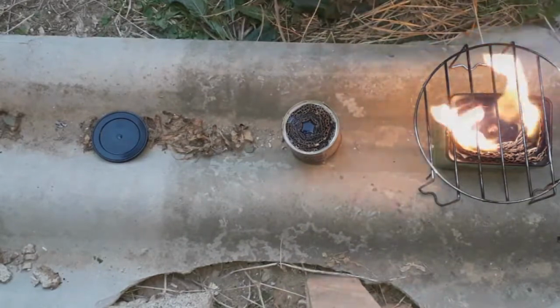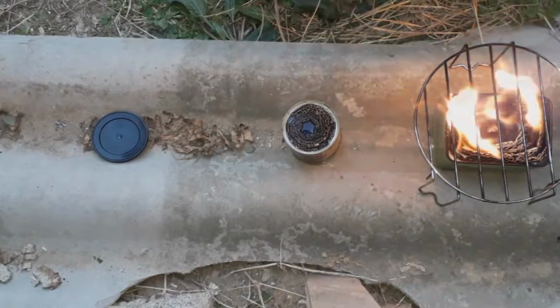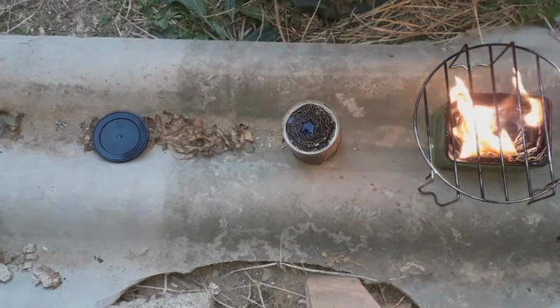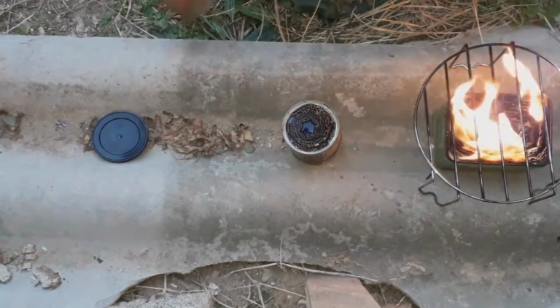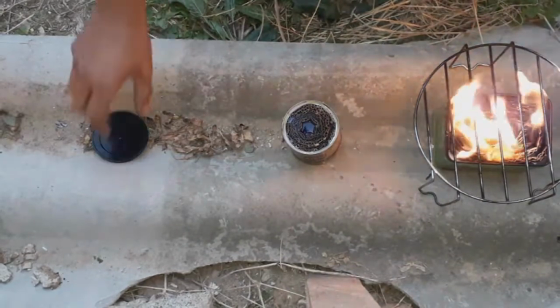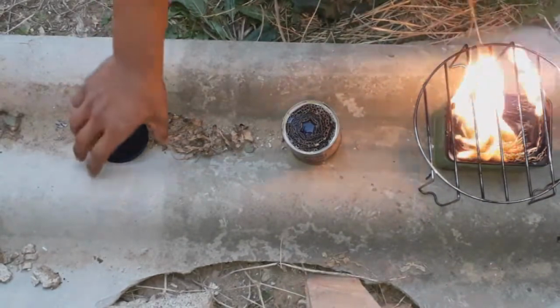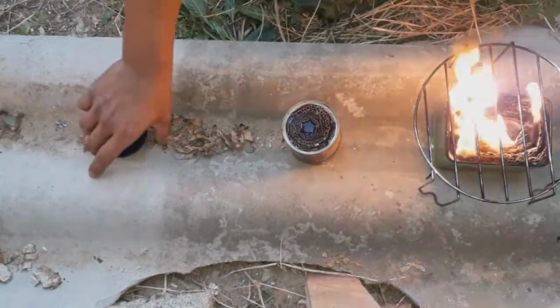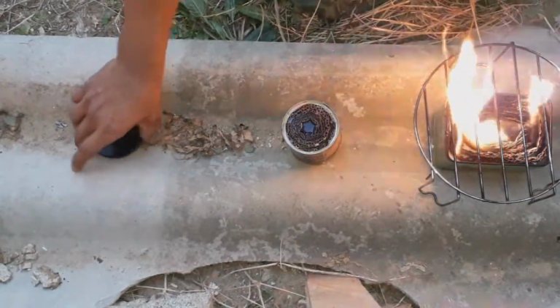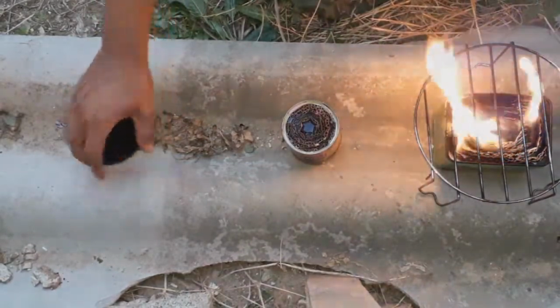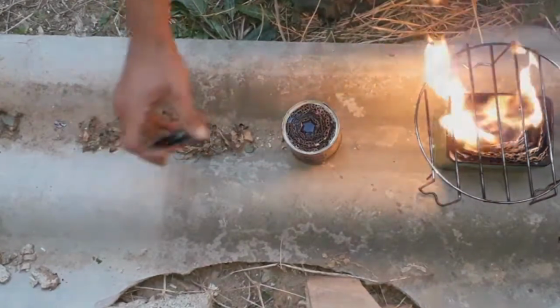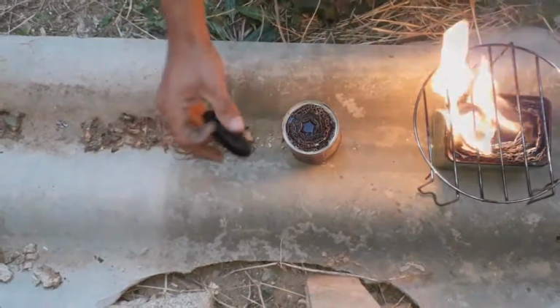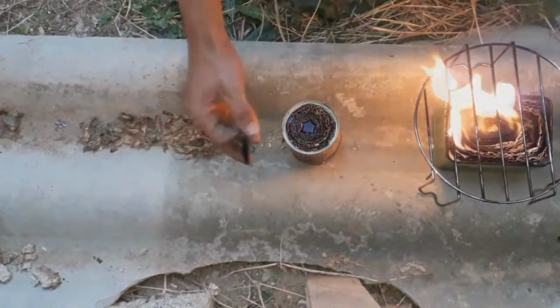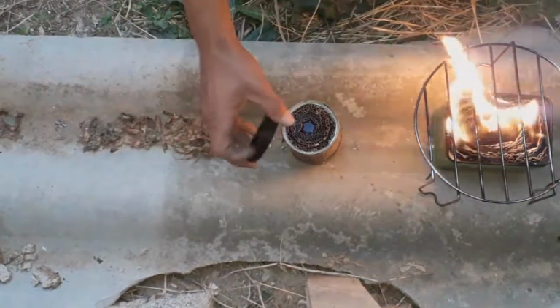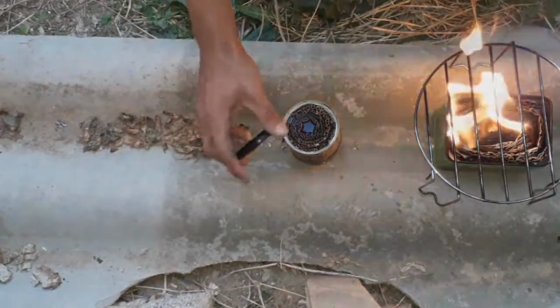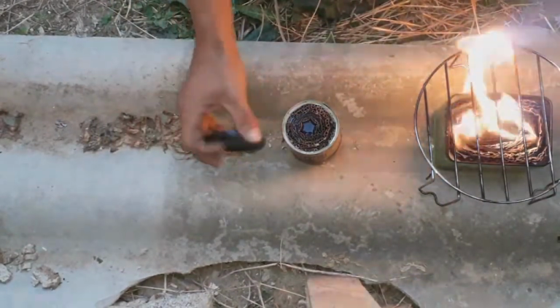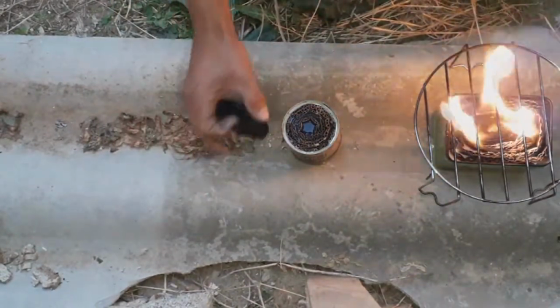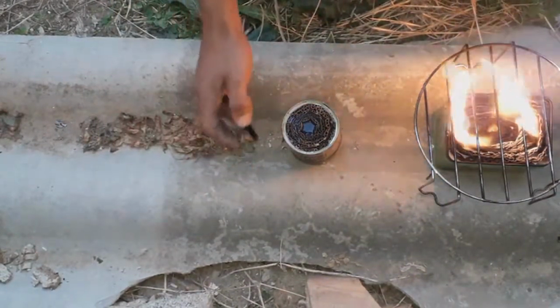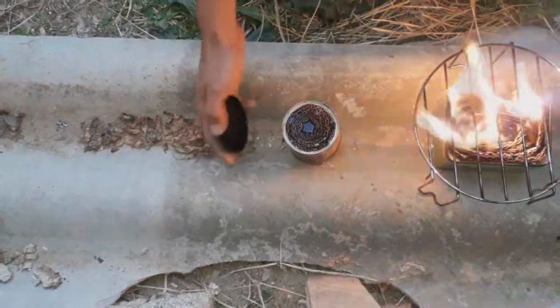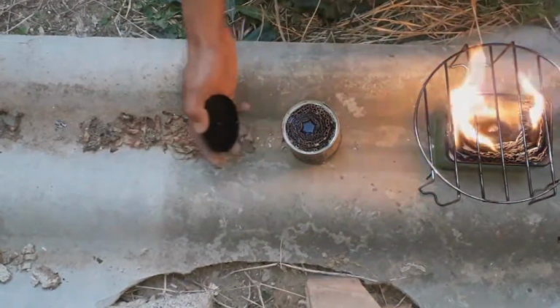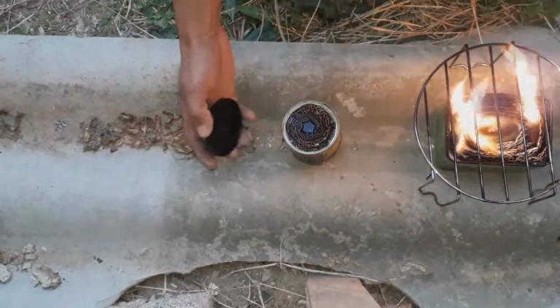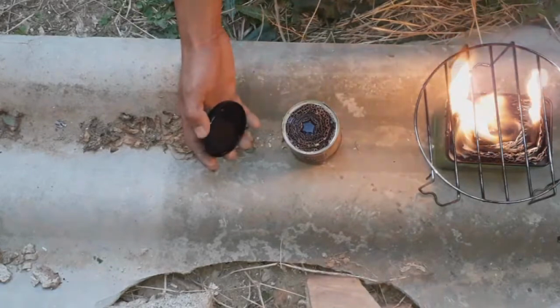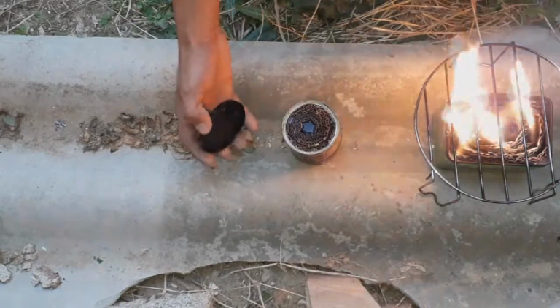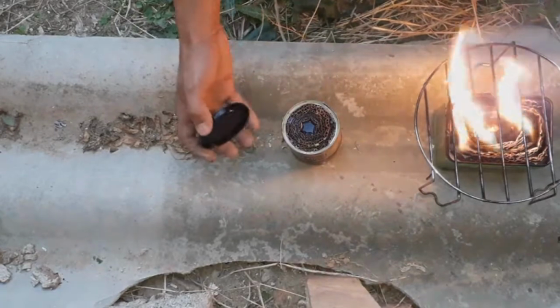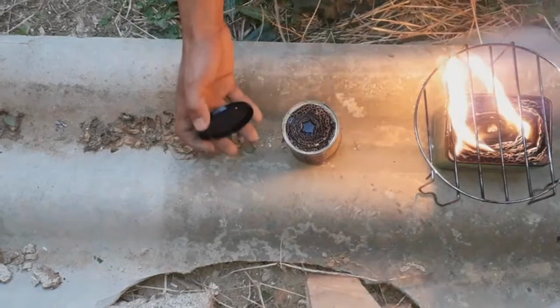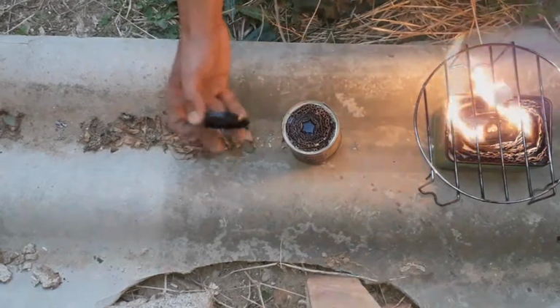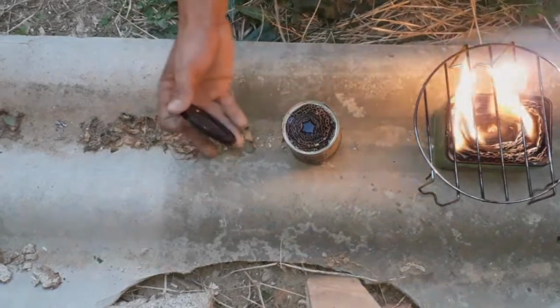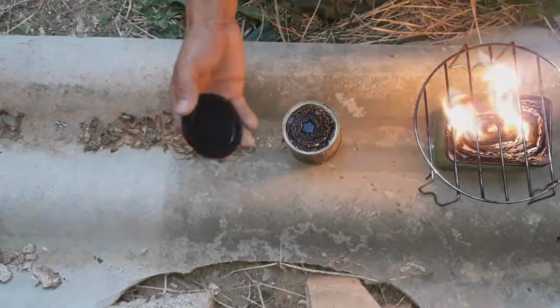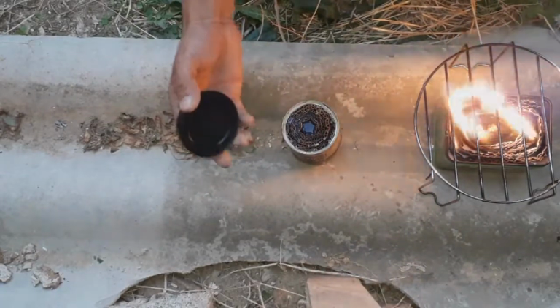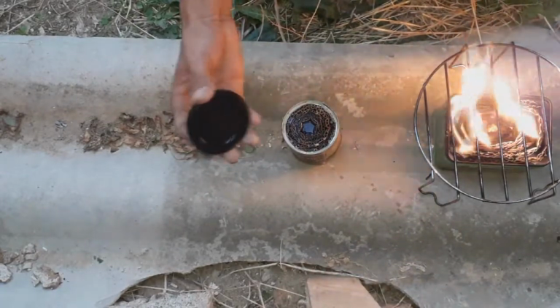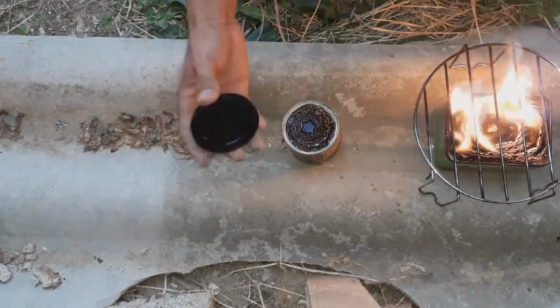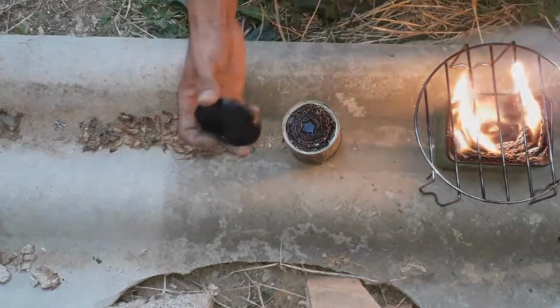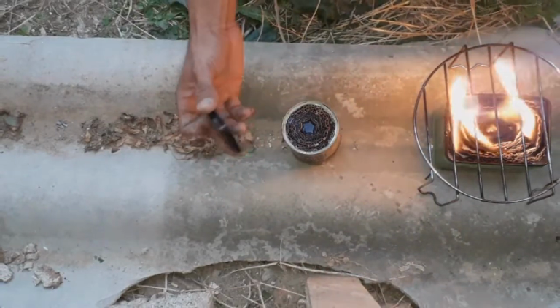It's important to use a plate that always has a lid (tapadera). If it can be metallic, that's even better.